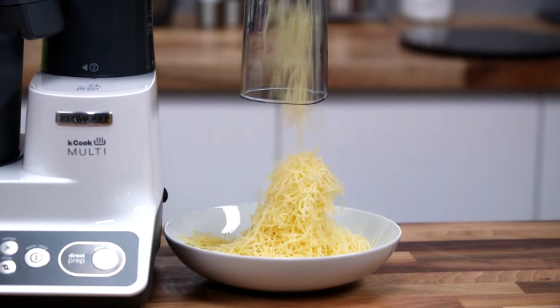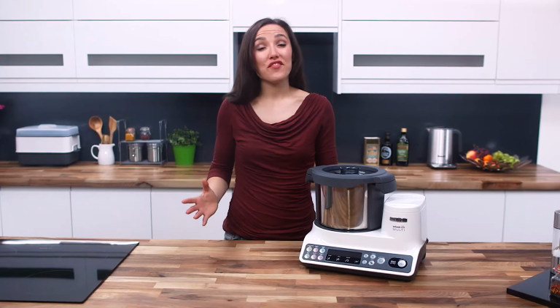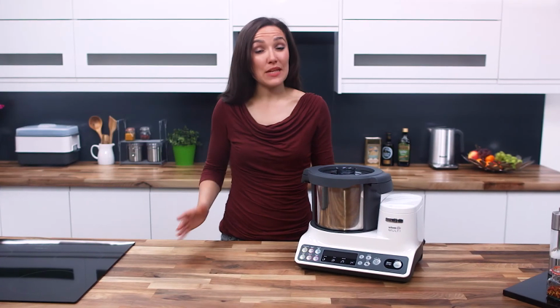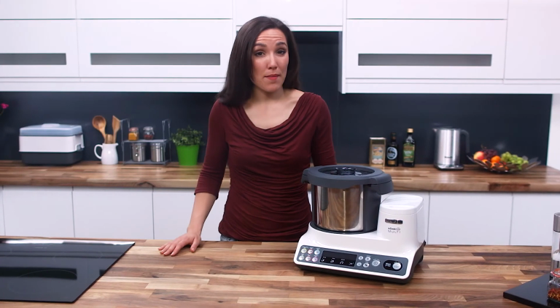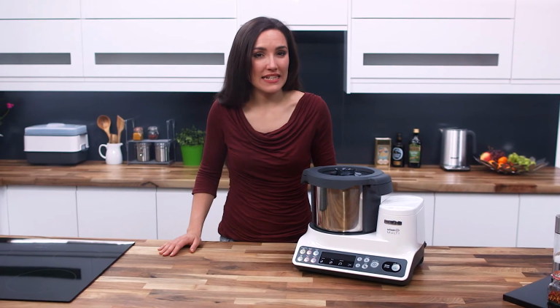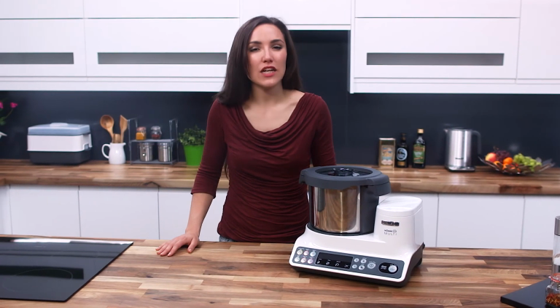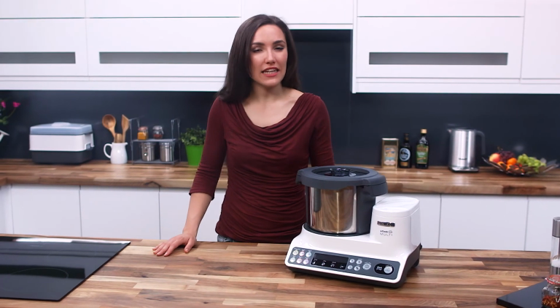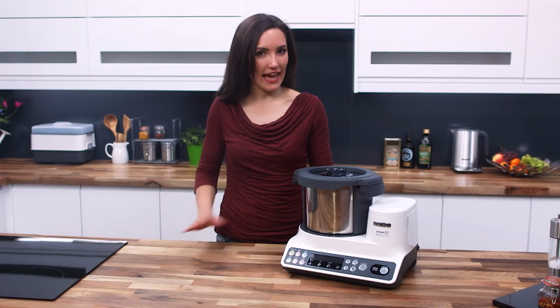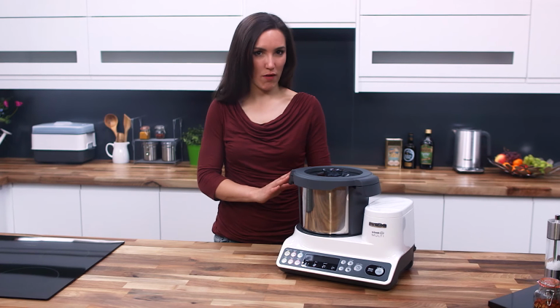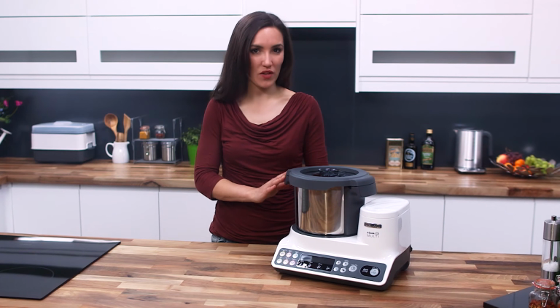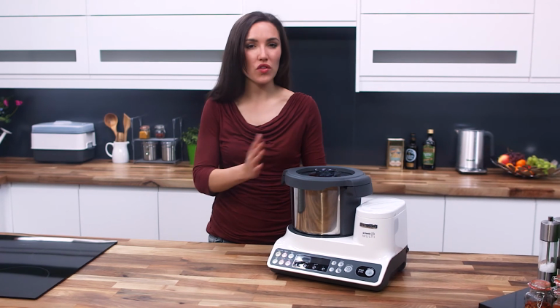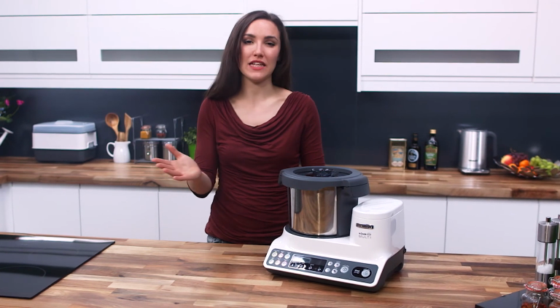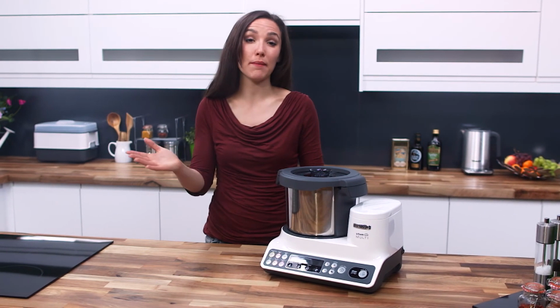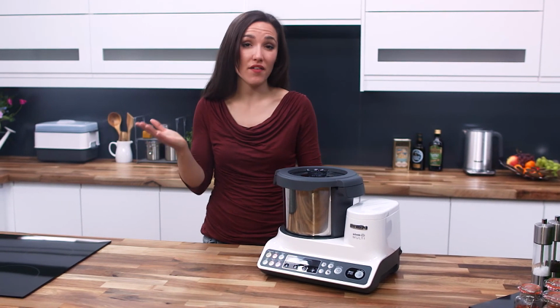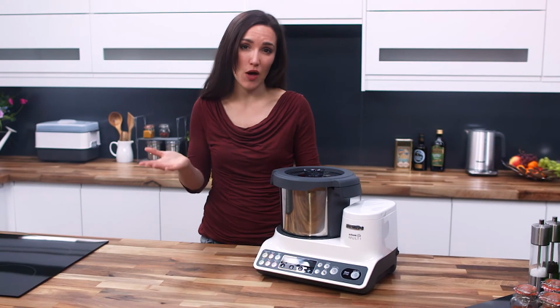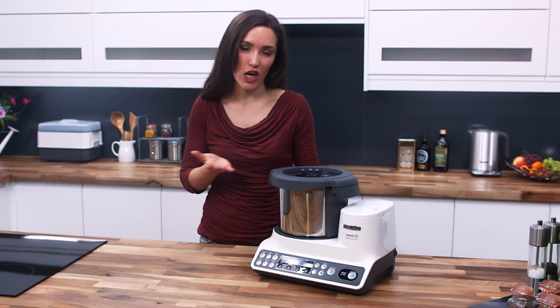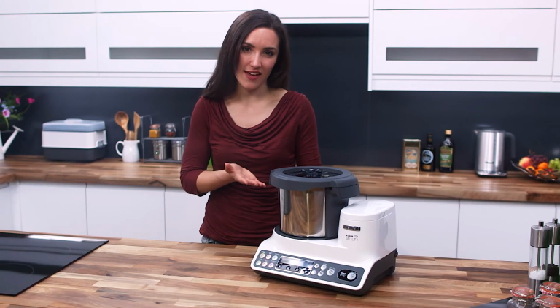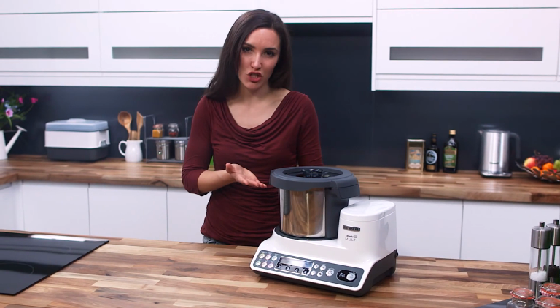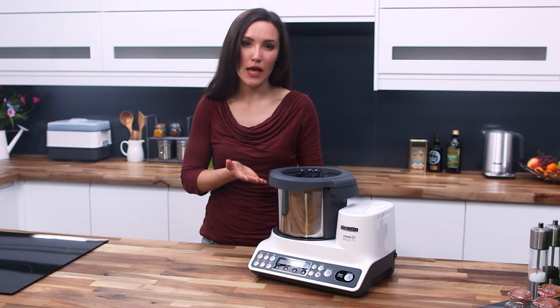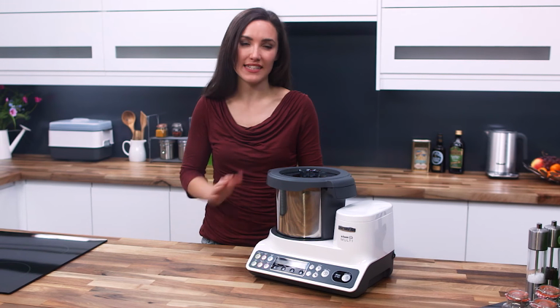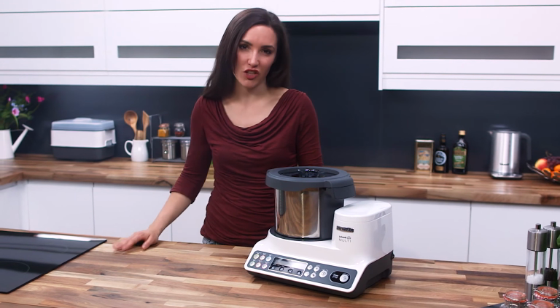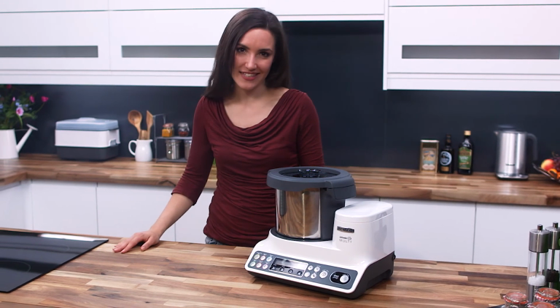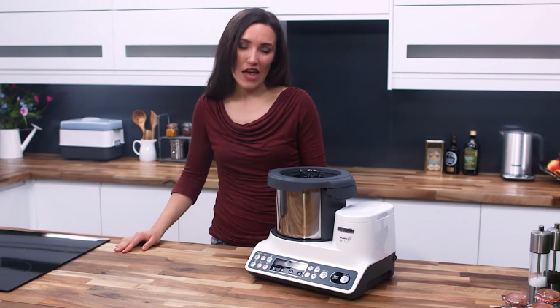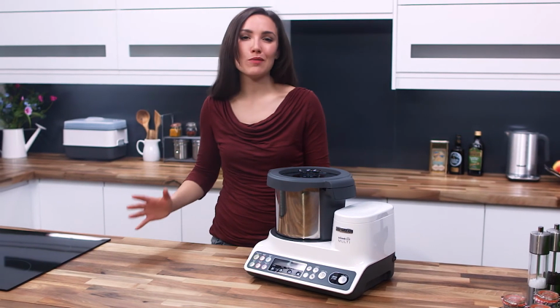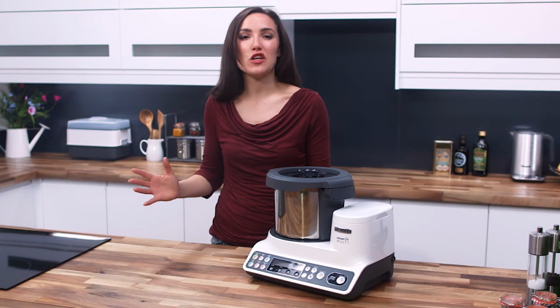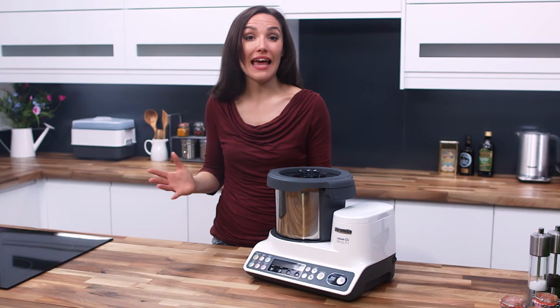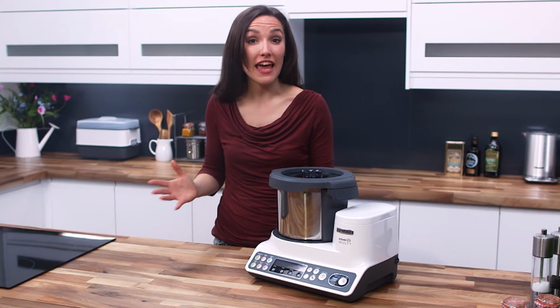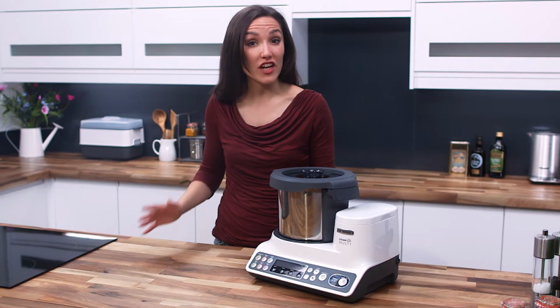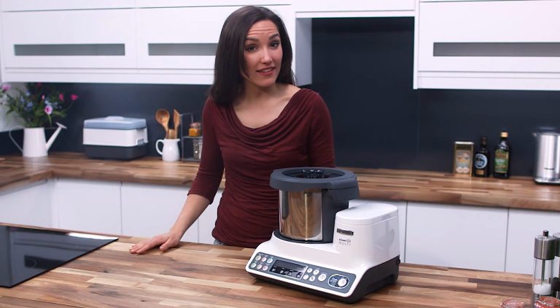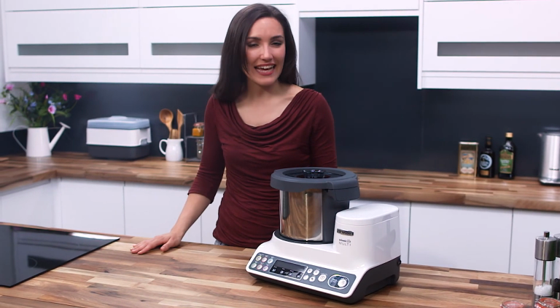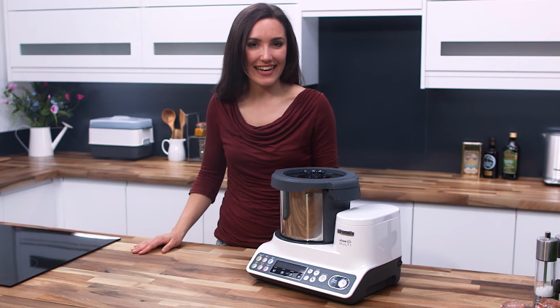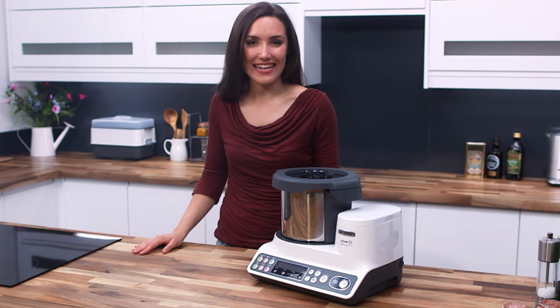The free recipe app has been designed directly for the KCook Multi, with all the recipes working in perfect harmony alongside this machine's preset functions. It will inspire you to make healthy fresh meals again and again.